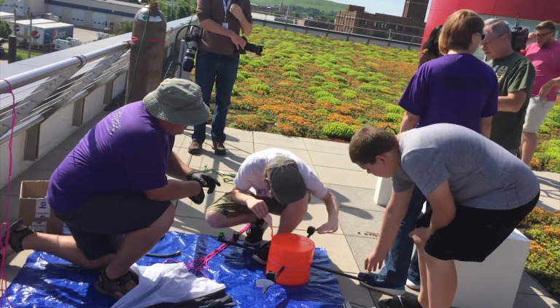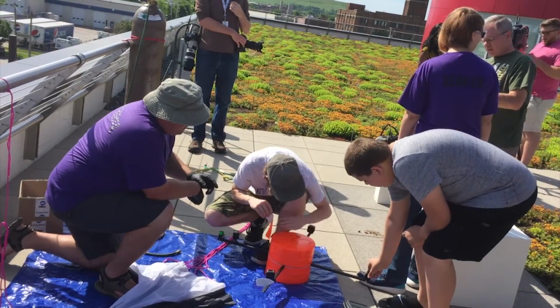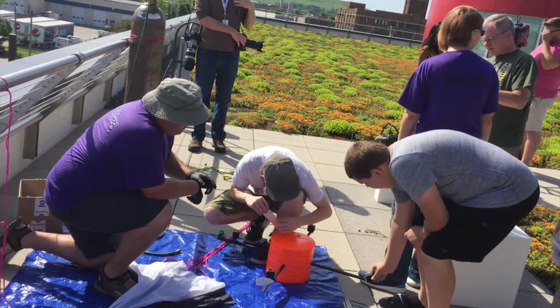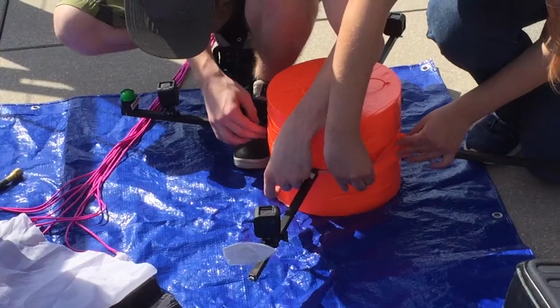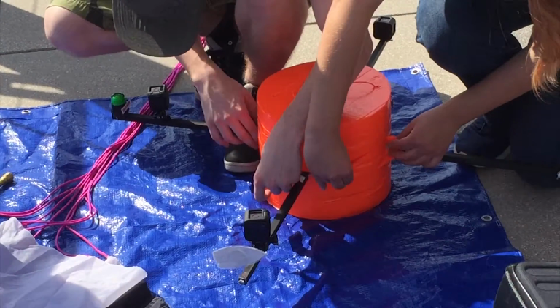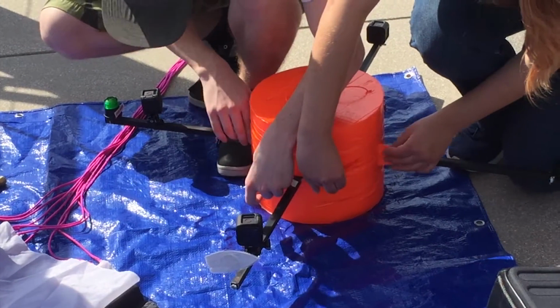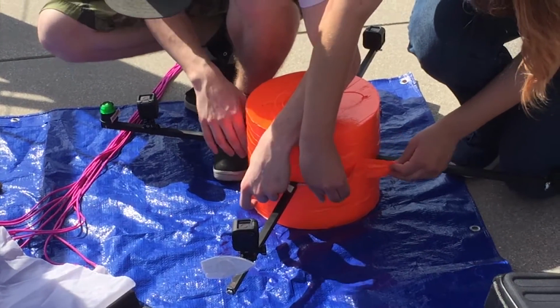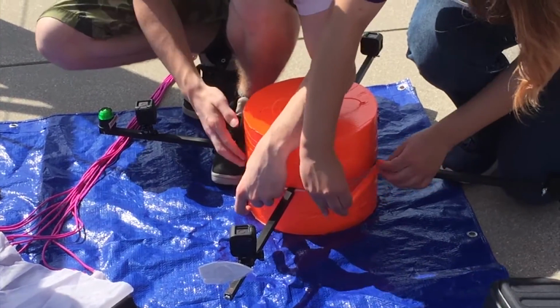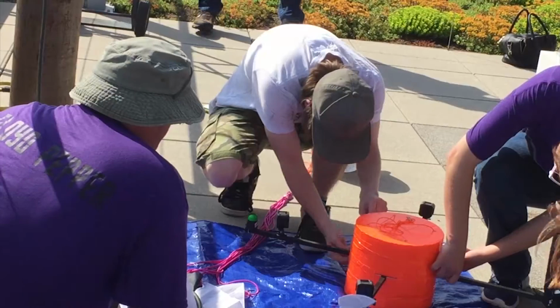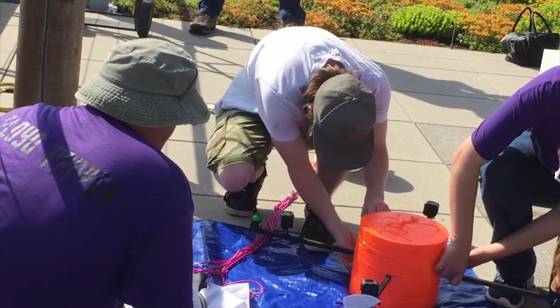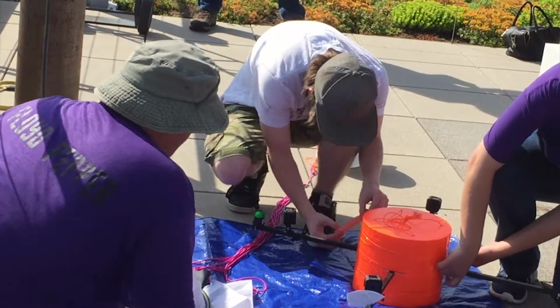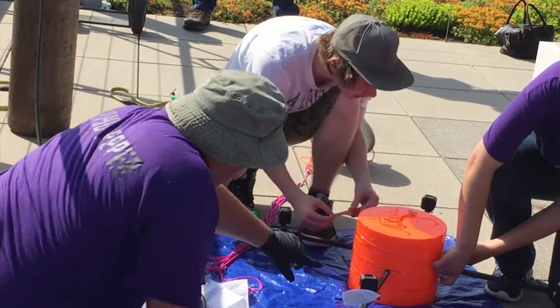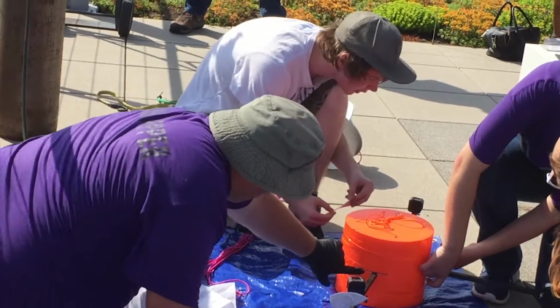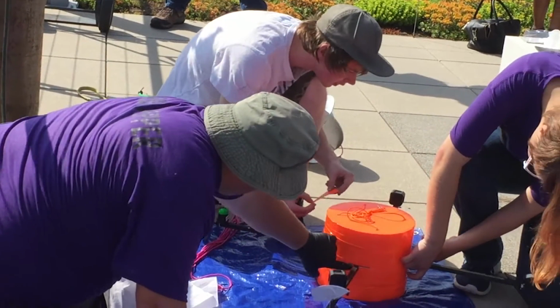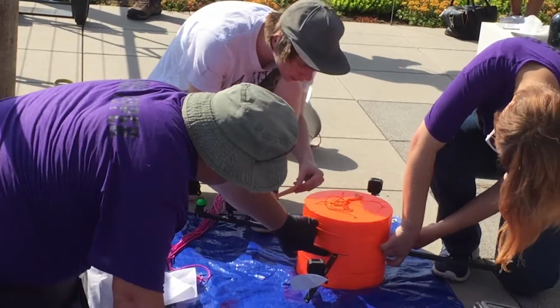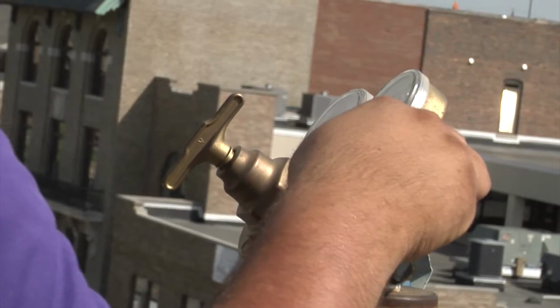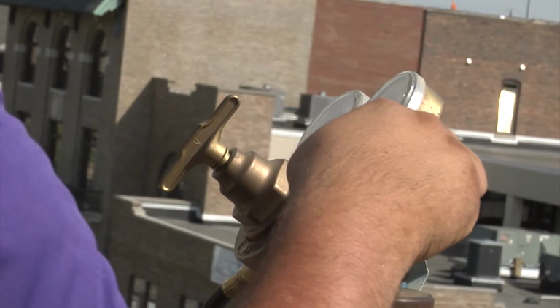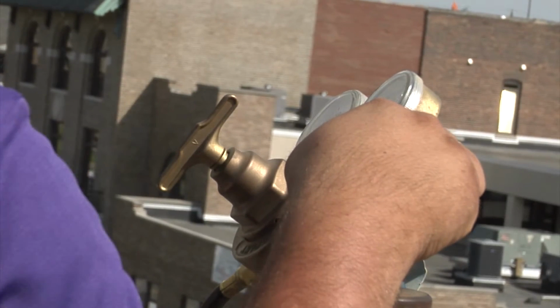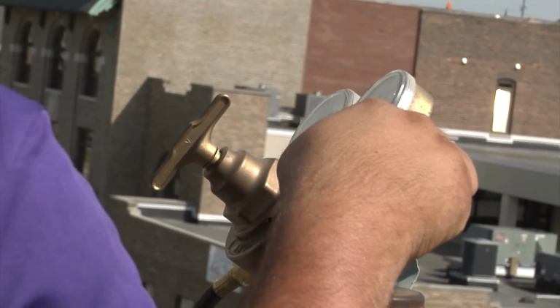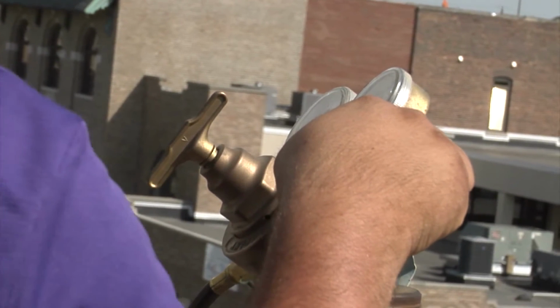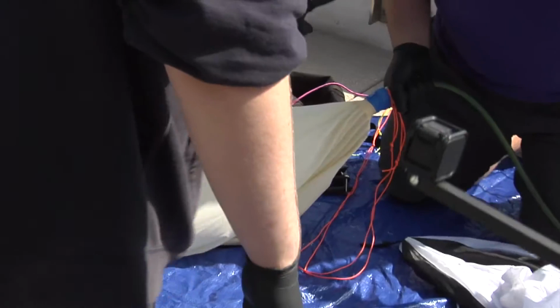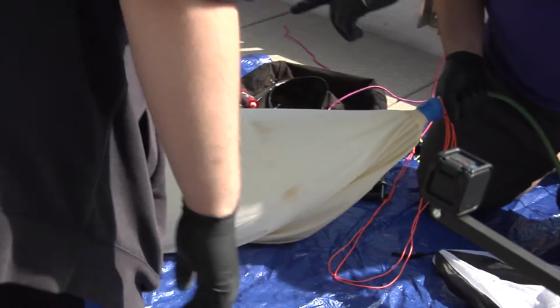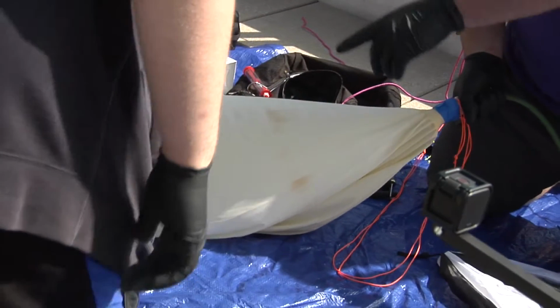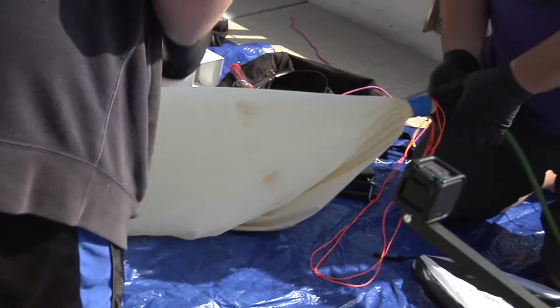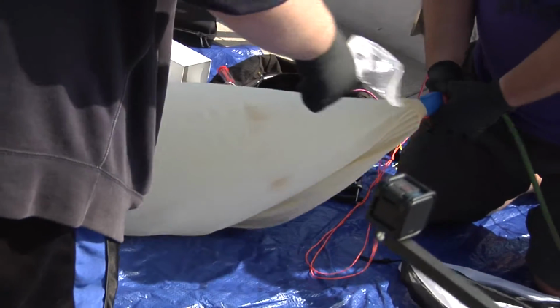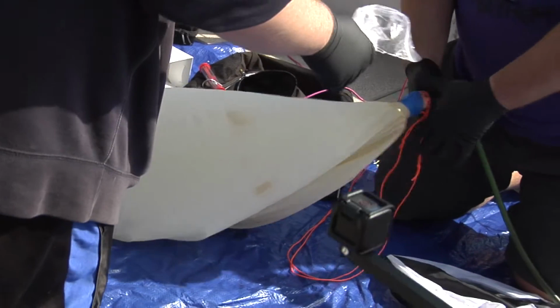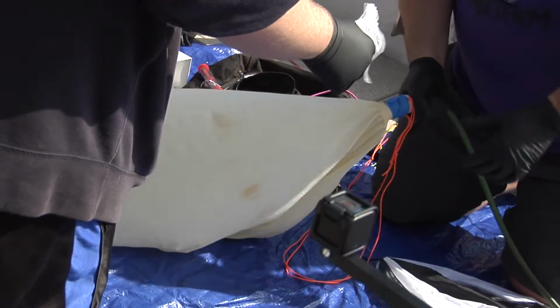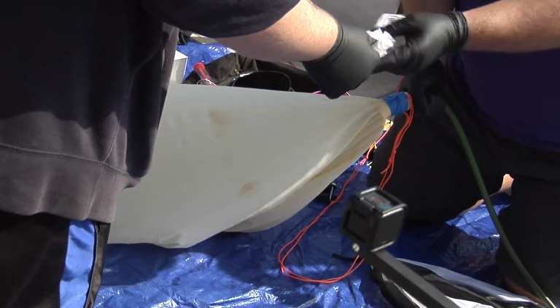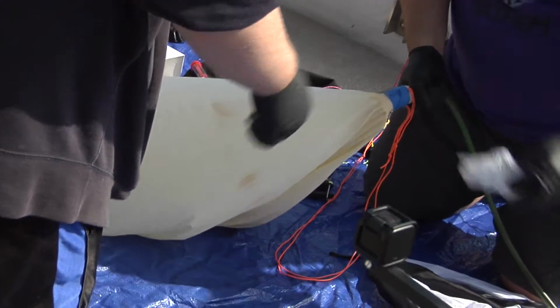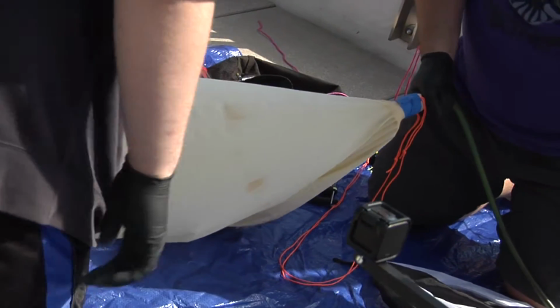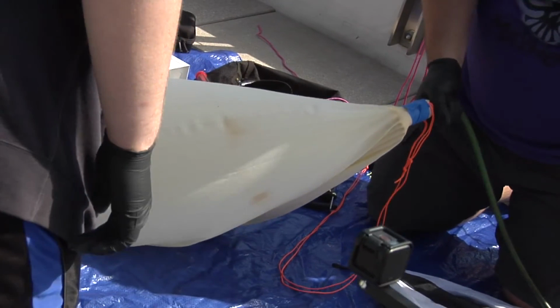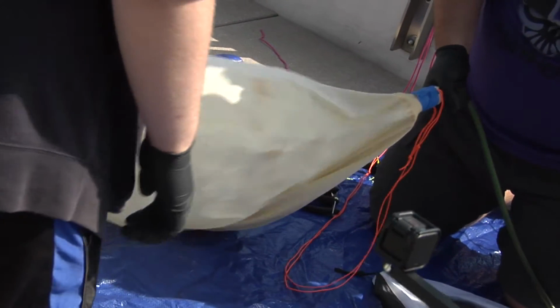We're out here at the Cedar Rapids Library to launch our weather balloon. John, make sure you do not touch the balloon, okay? Yeah. It comes near you.